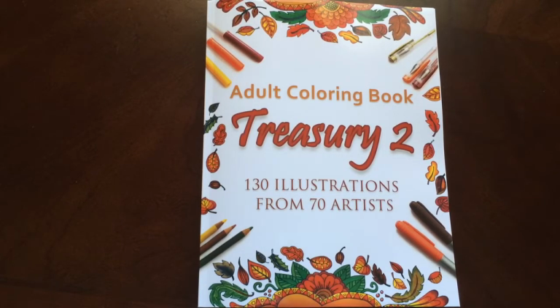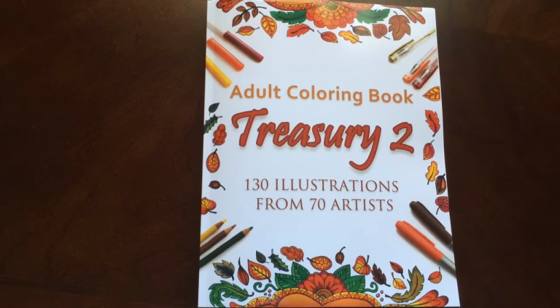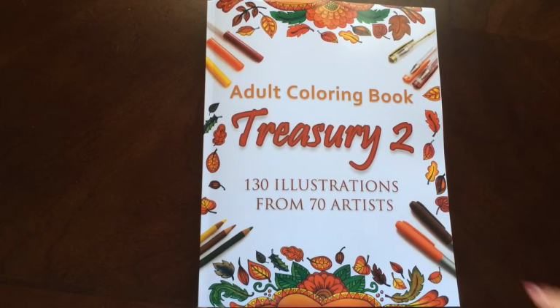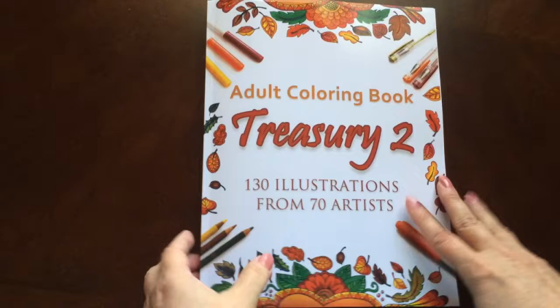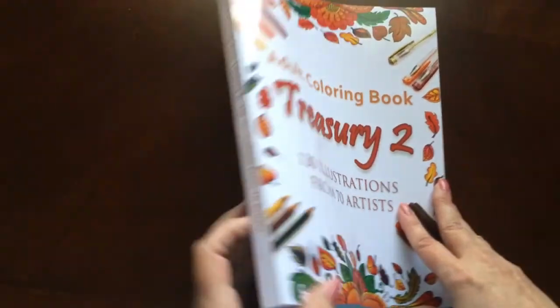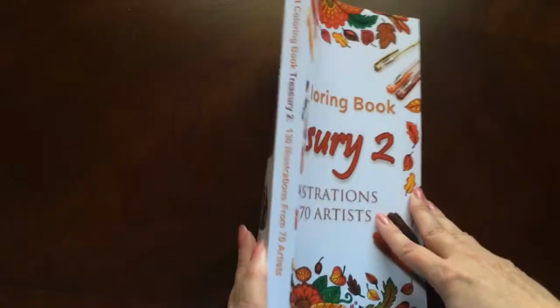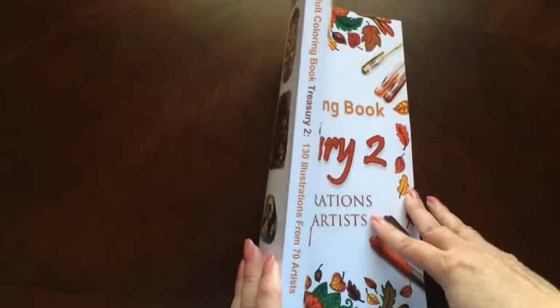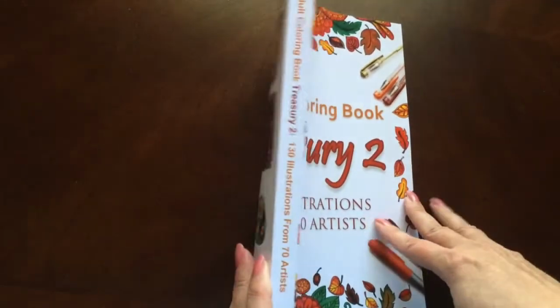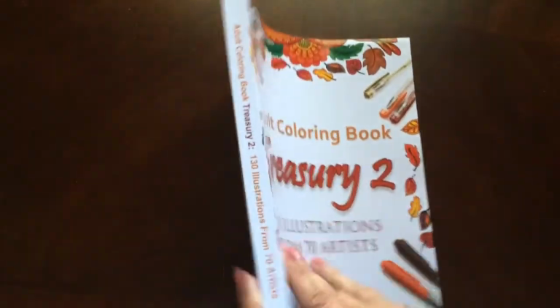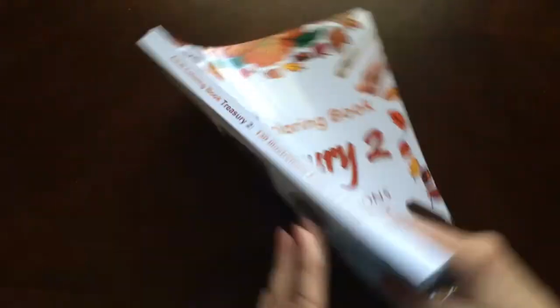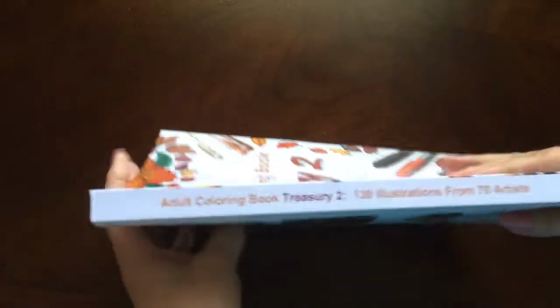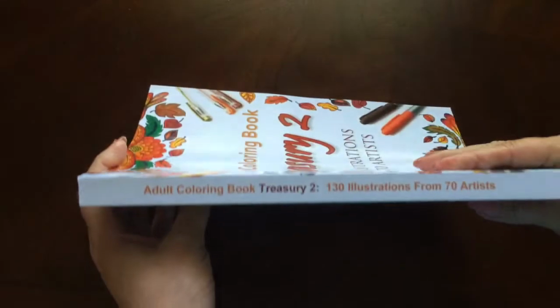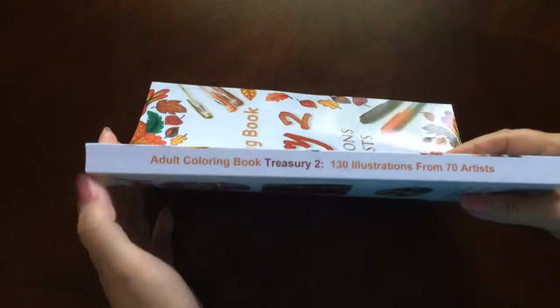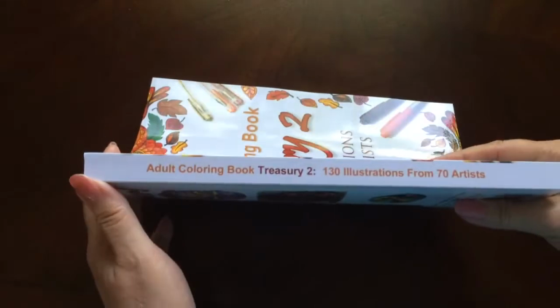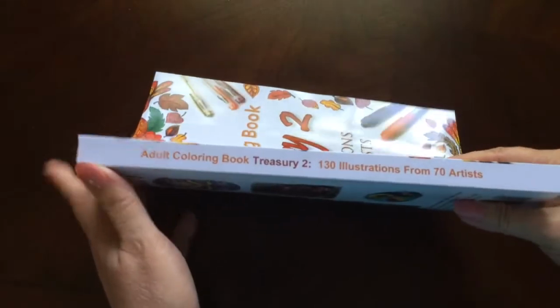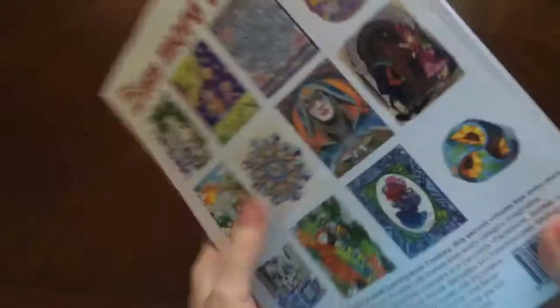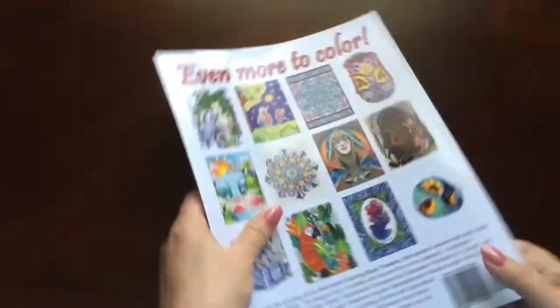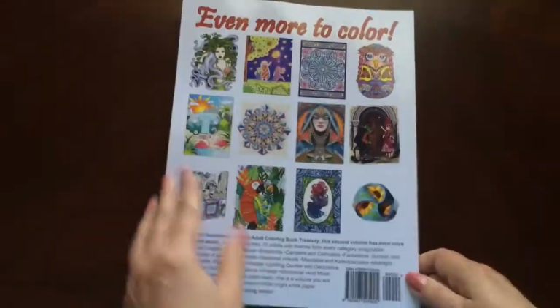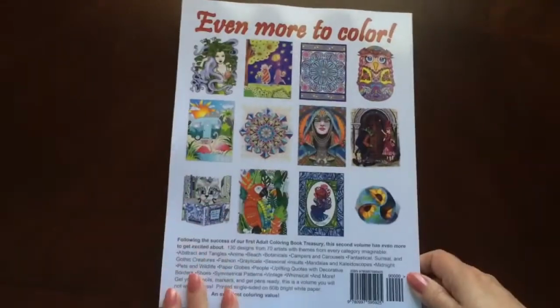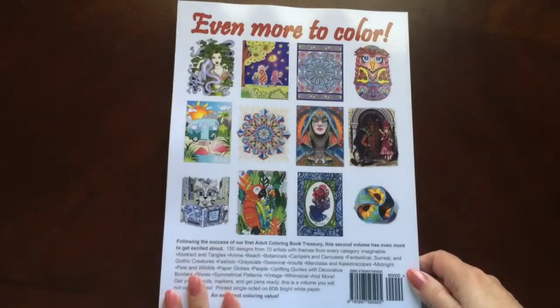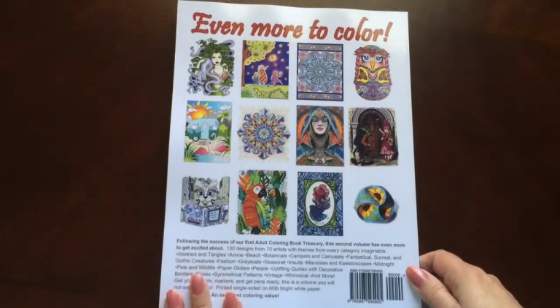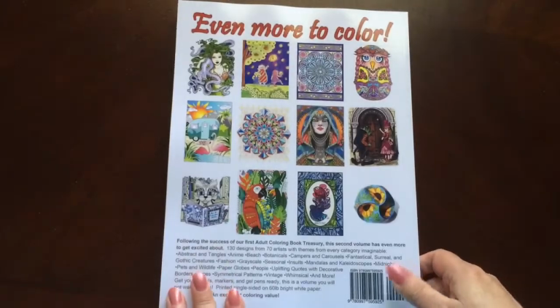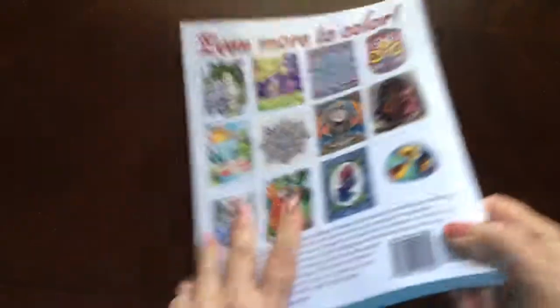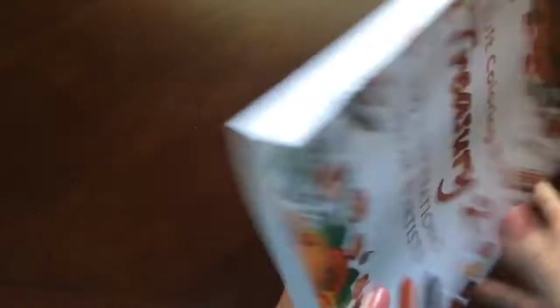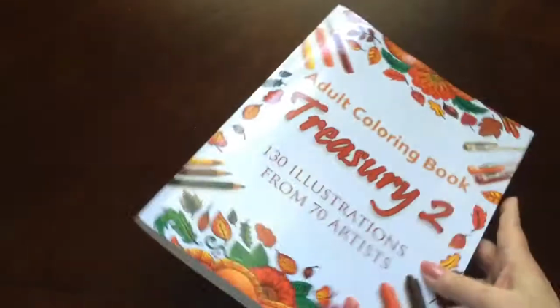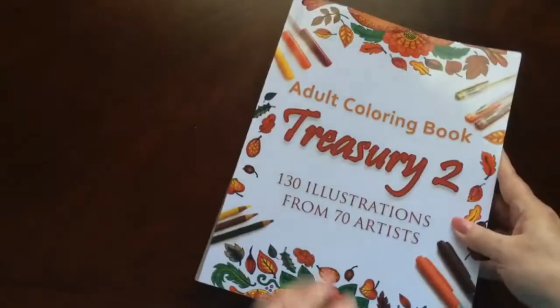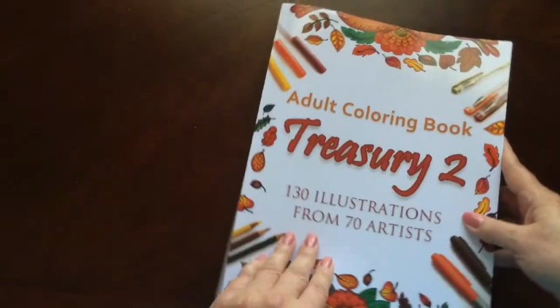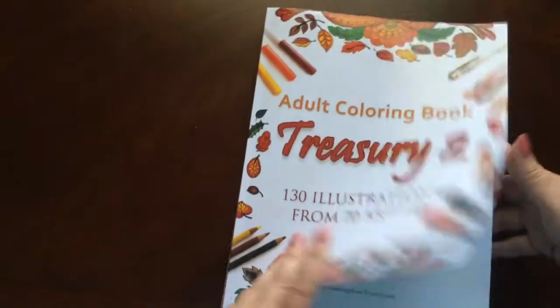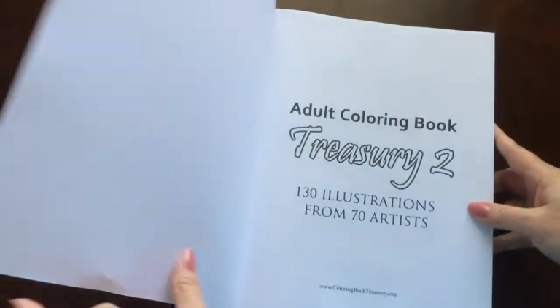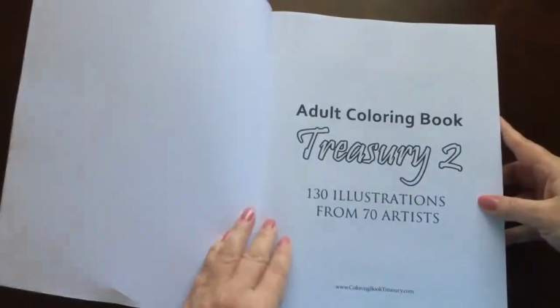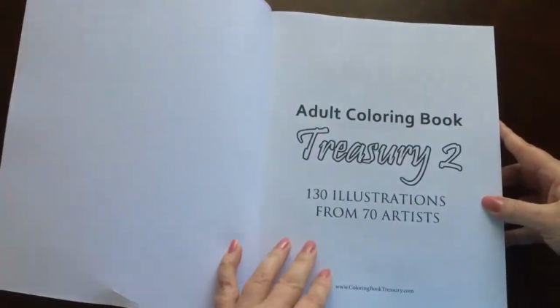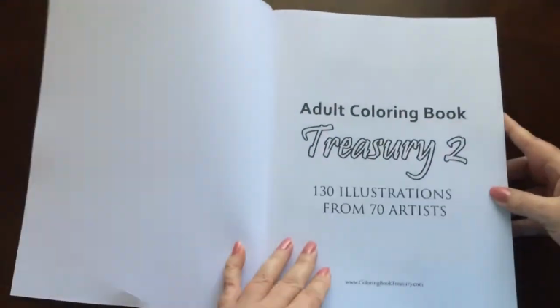This is the front of the book. It is glue bound. Look how thick that book is. And this is the back of the book. The book dimensions are eight and a half by eleven.